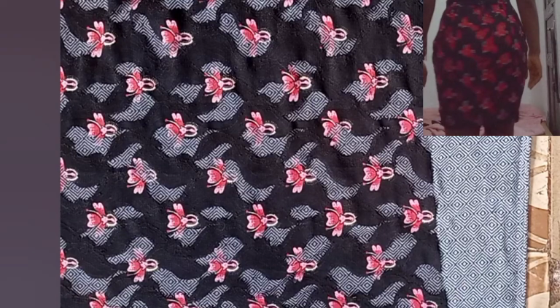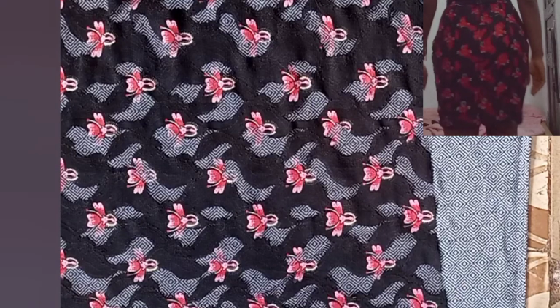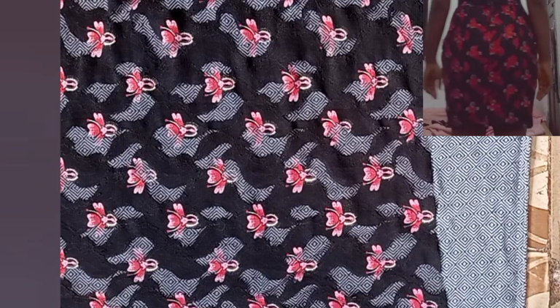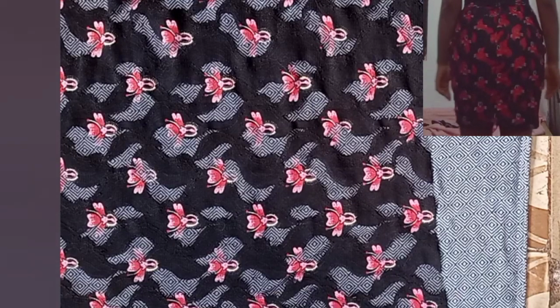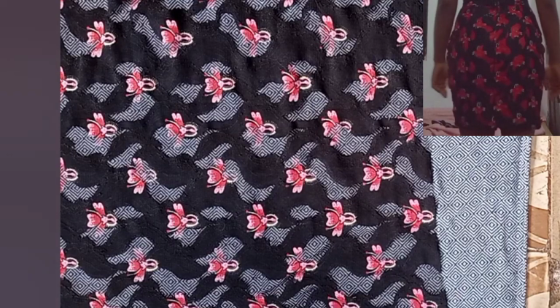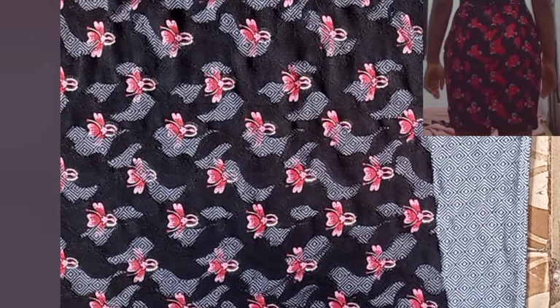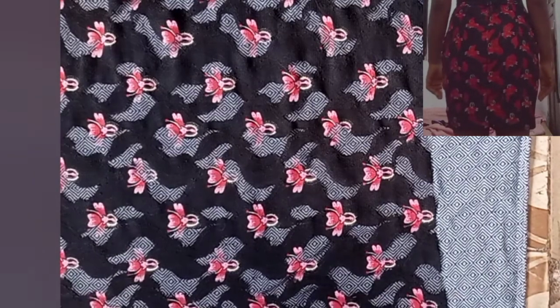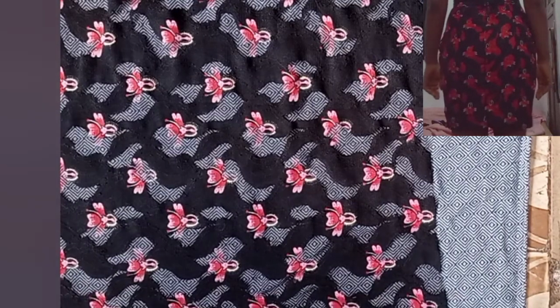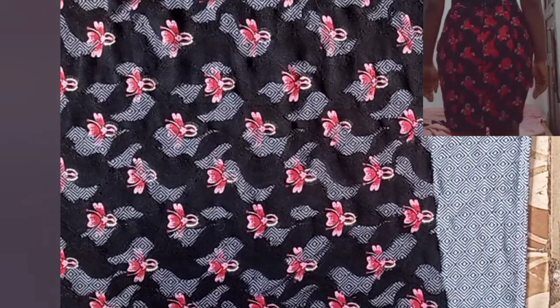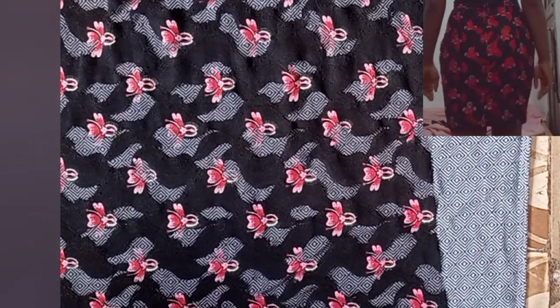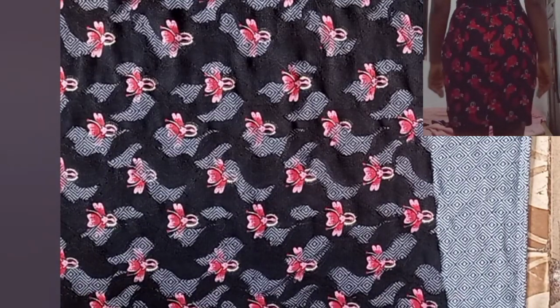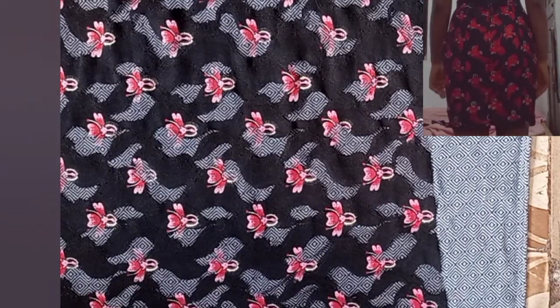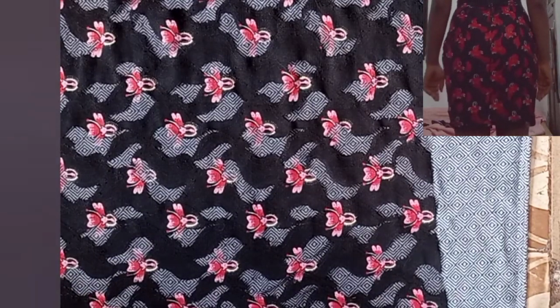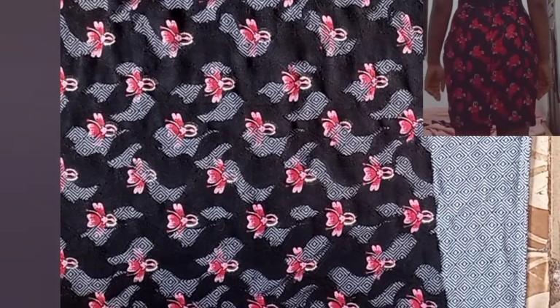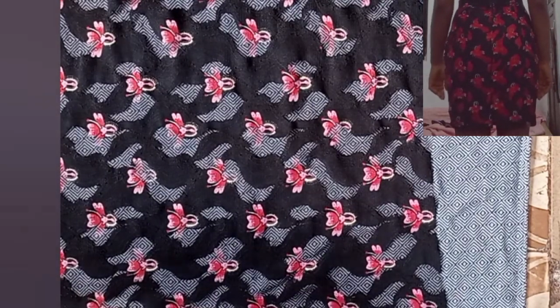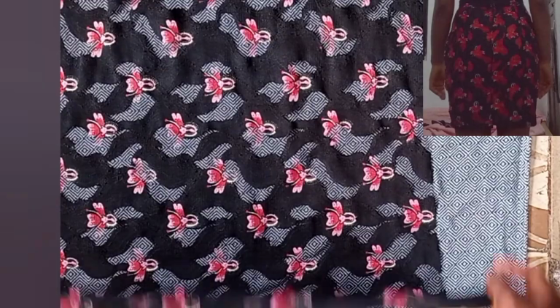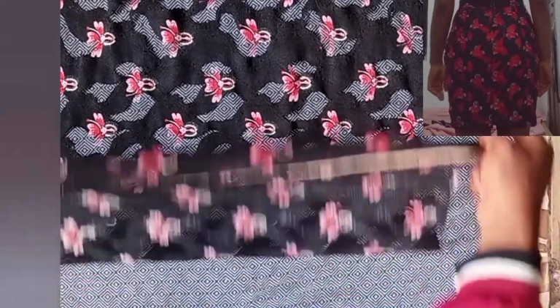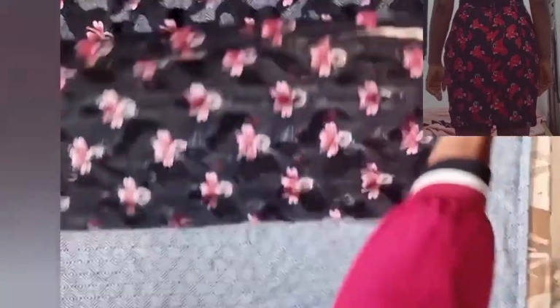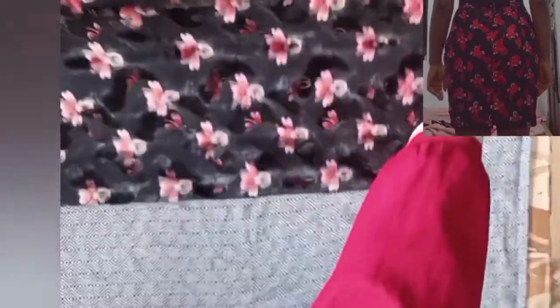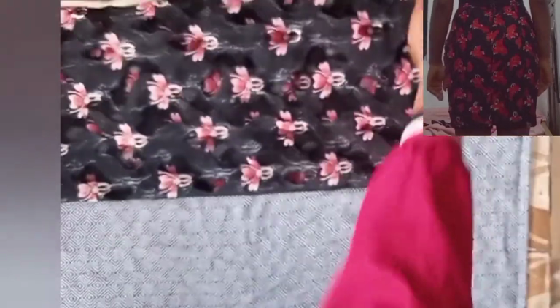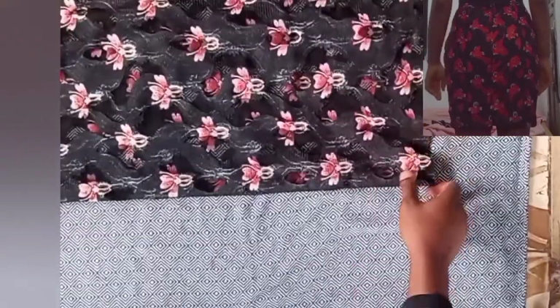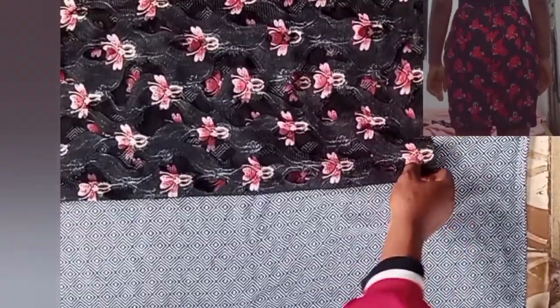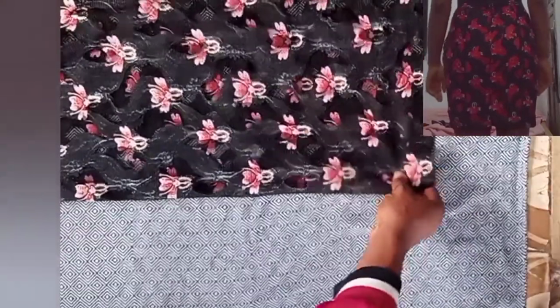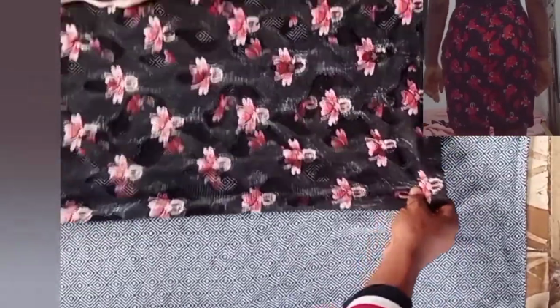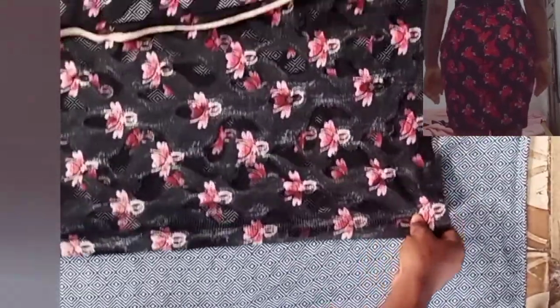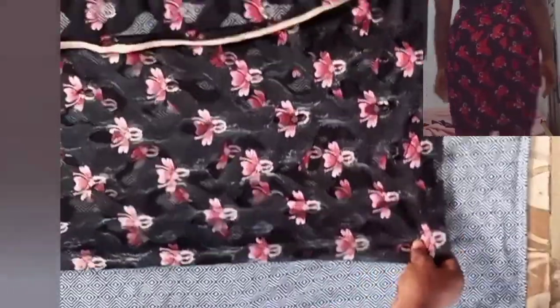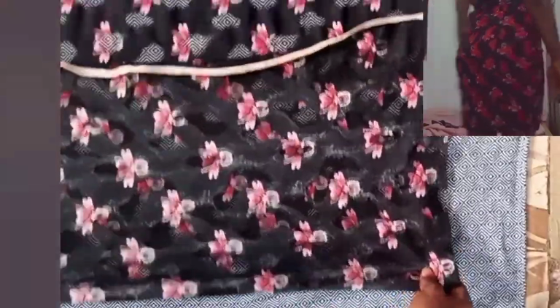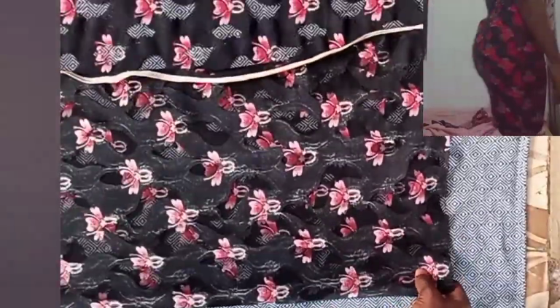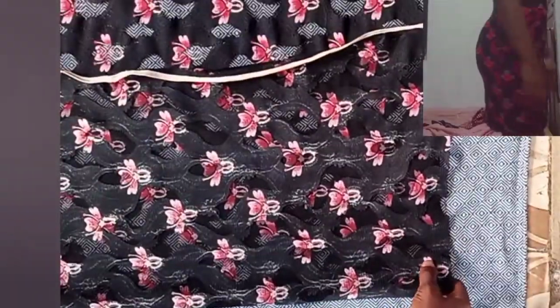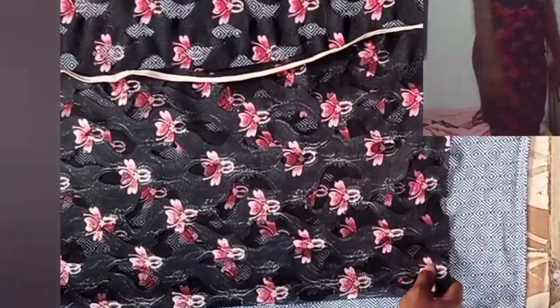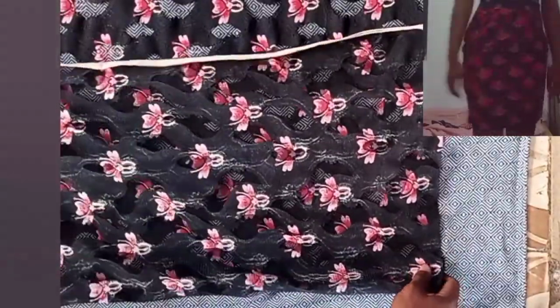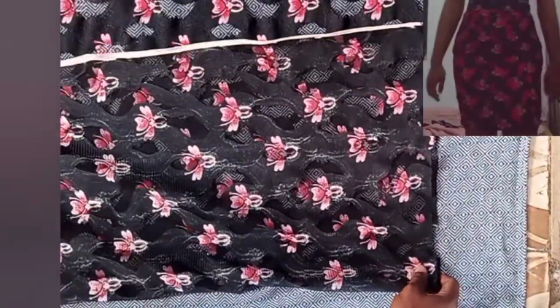Hi lovelies, welcome back to my channel. Thank you for clicking on this video. In today's video I'll be showing you how to make a fitted skirt with an invisible back slit.